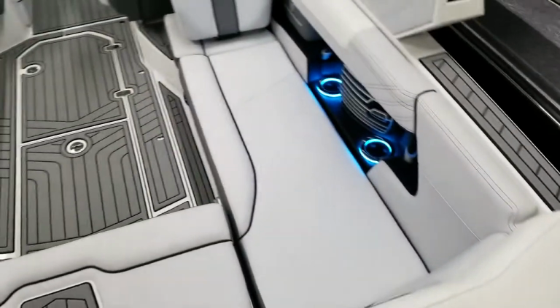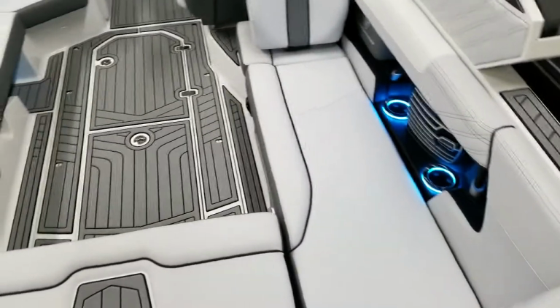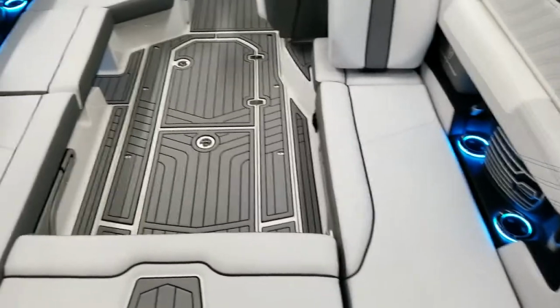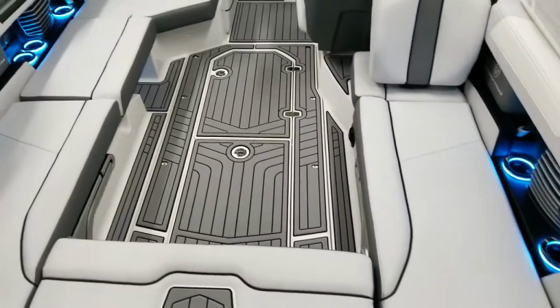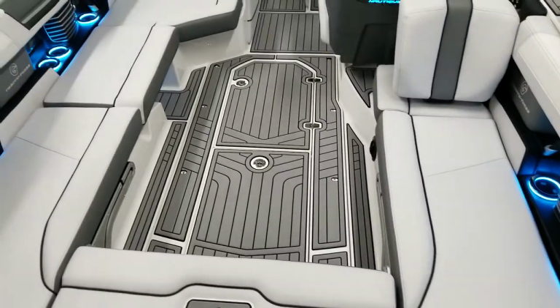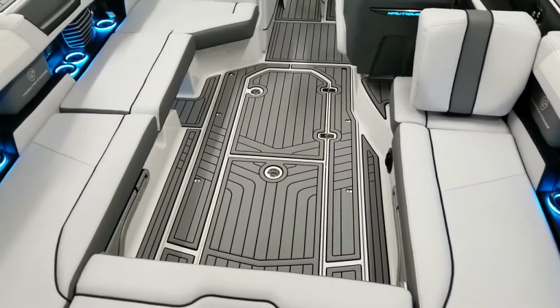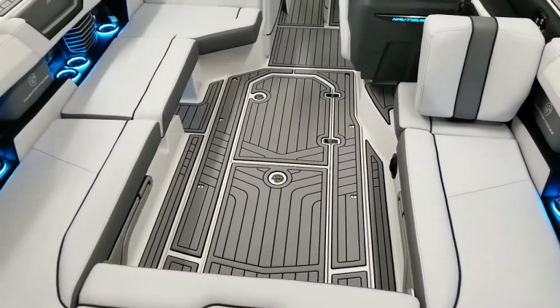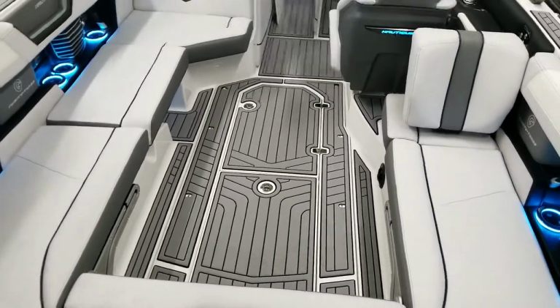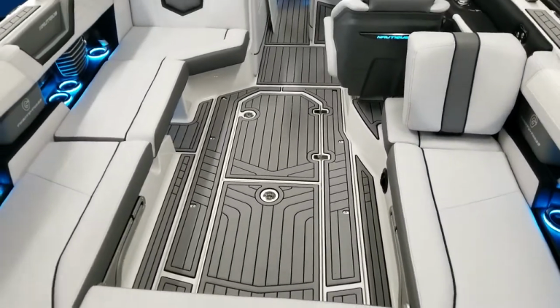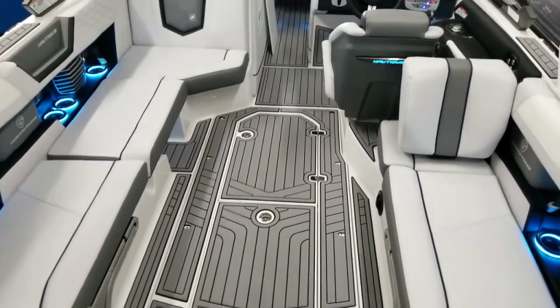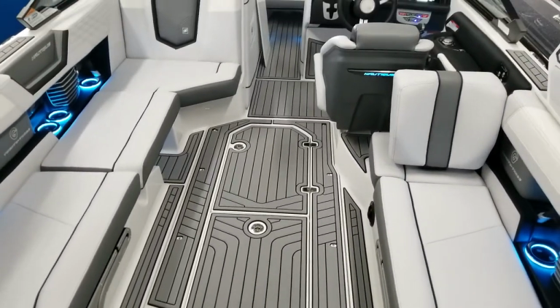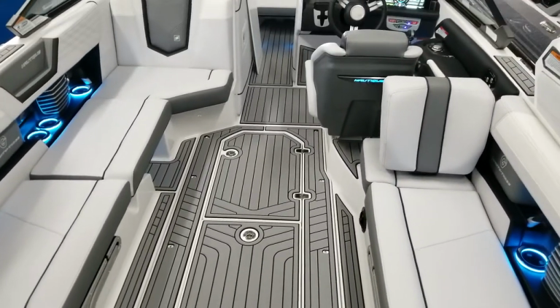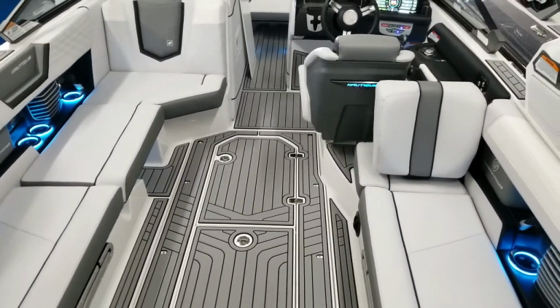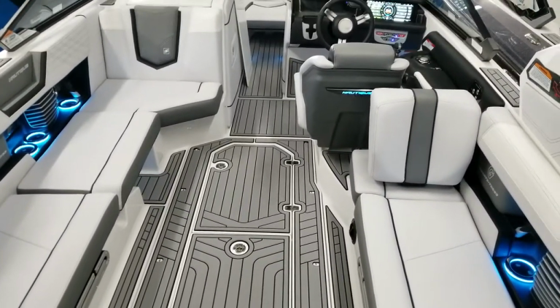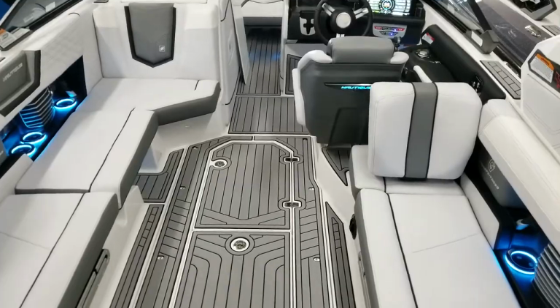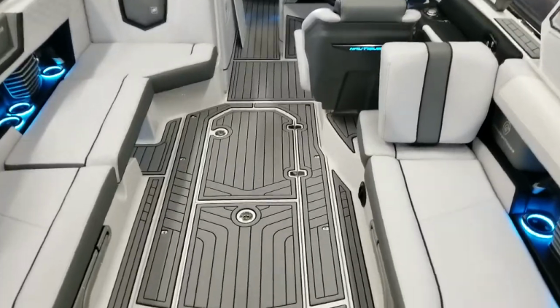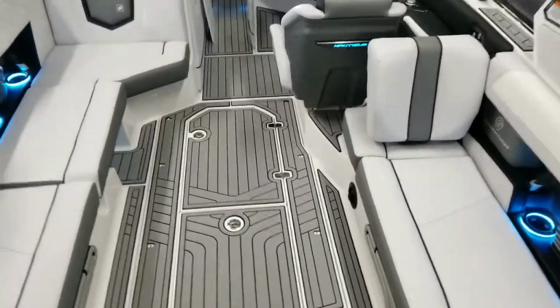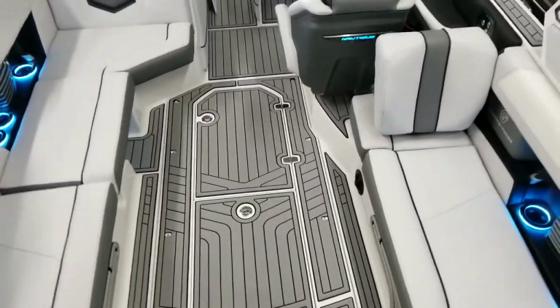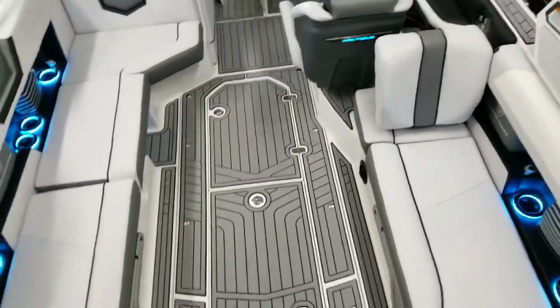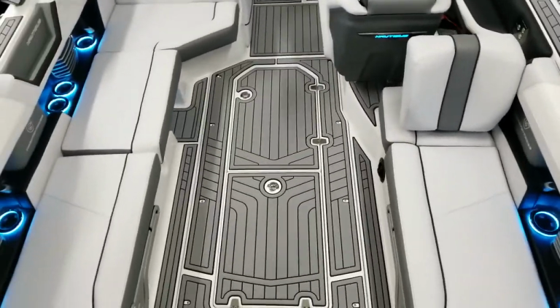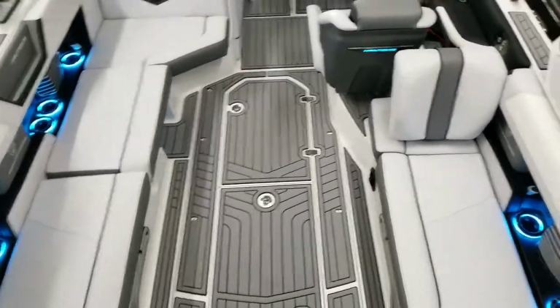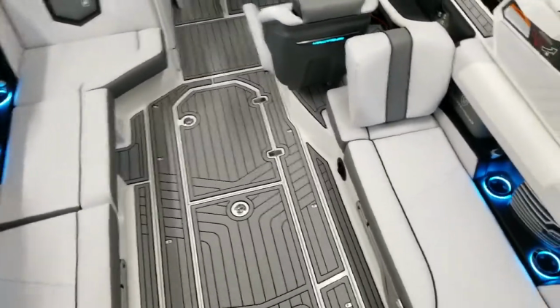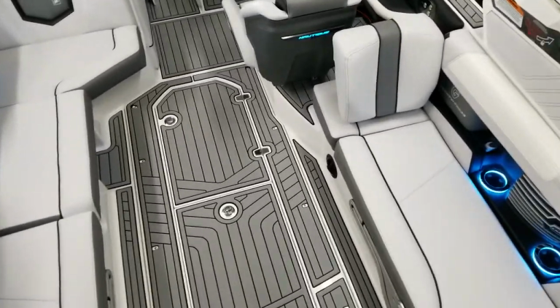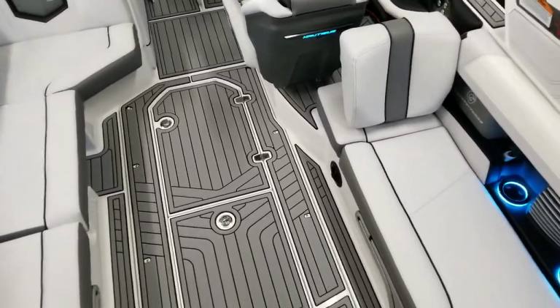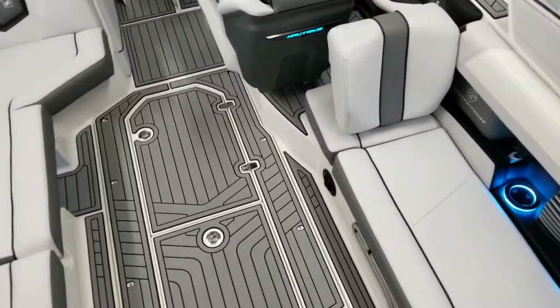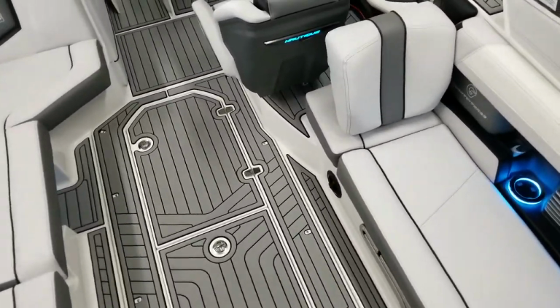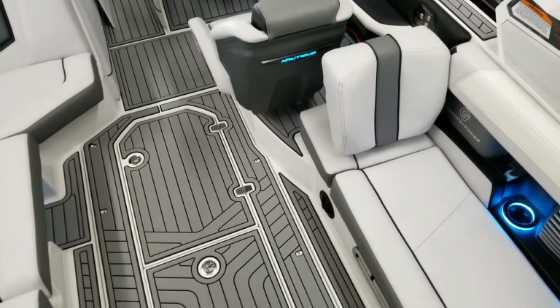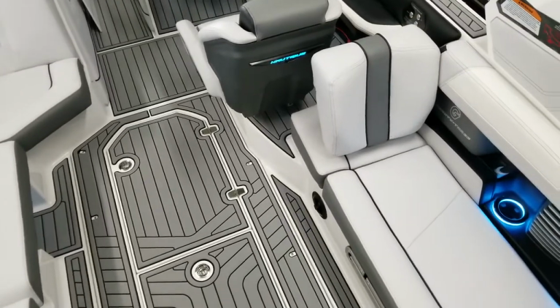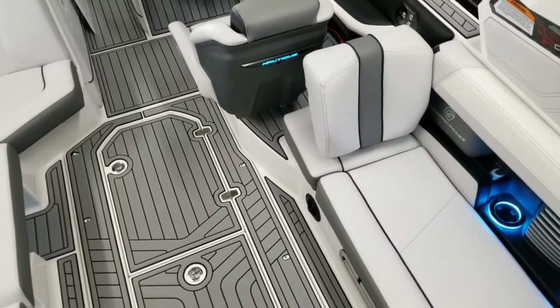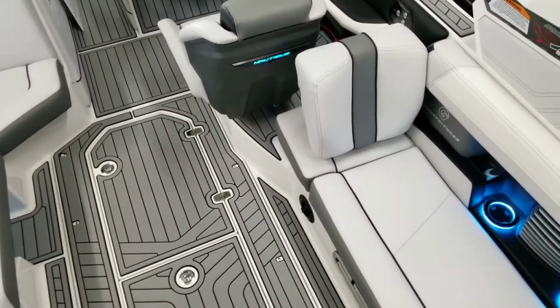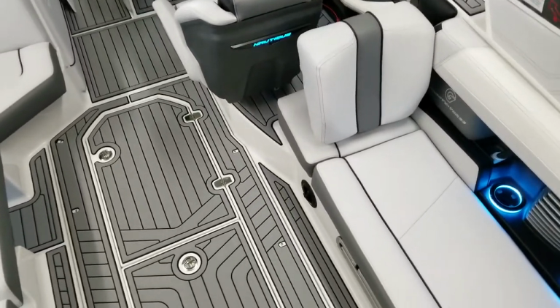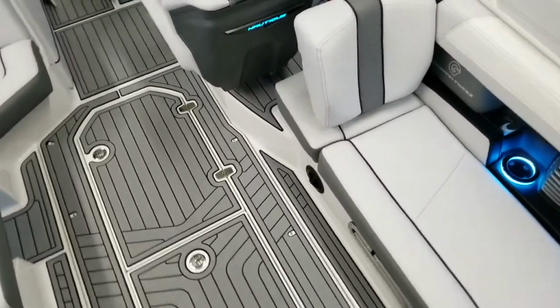You can see the lit LED cup holders, which are part of the Enhanced Courtesy Lighting Package. You can actually change the colors and have it rotate slowly through all the colors as well.